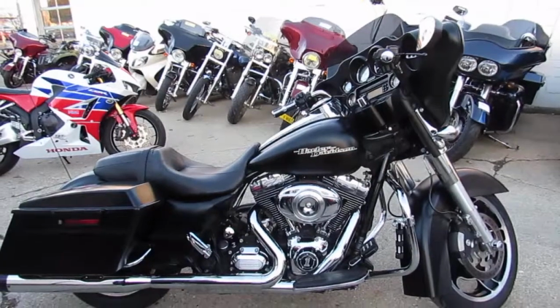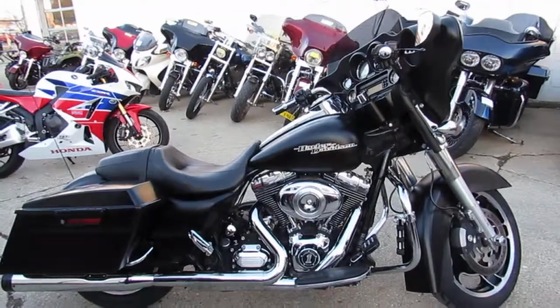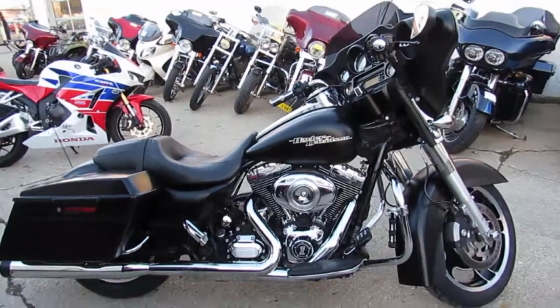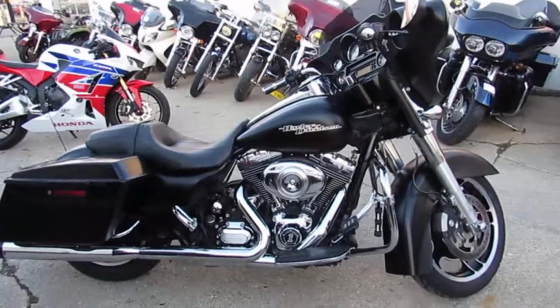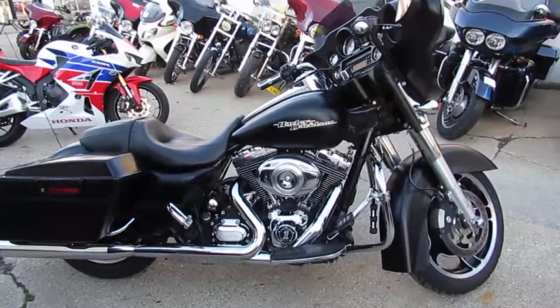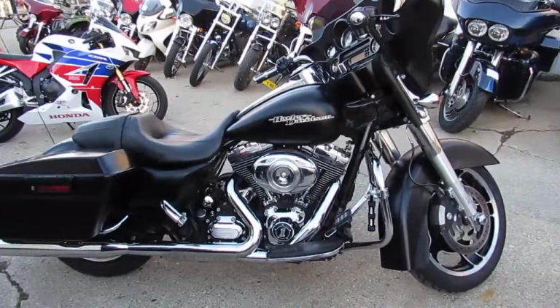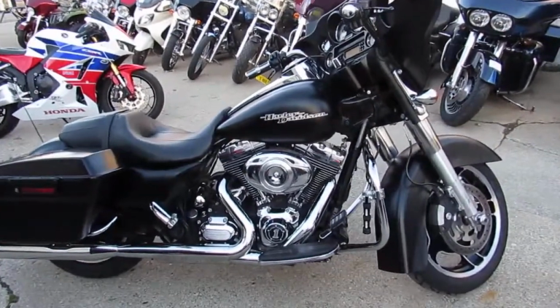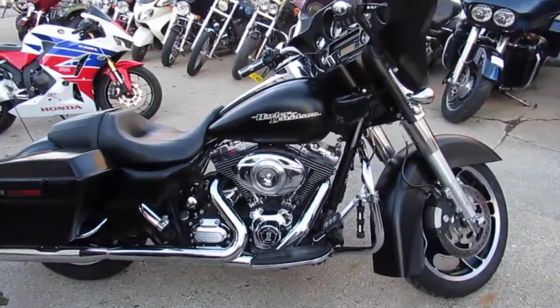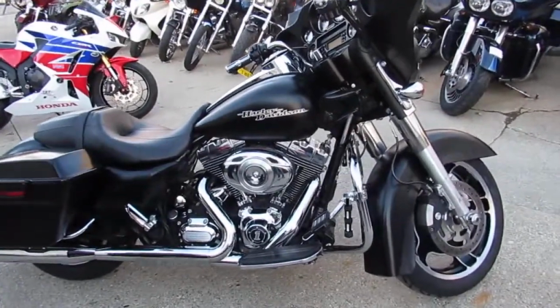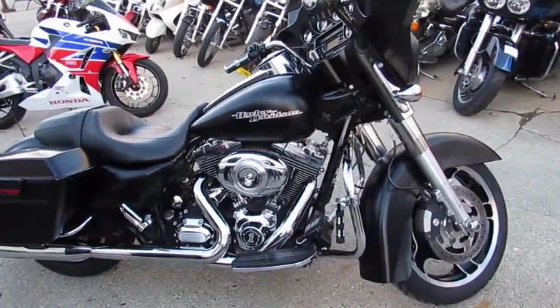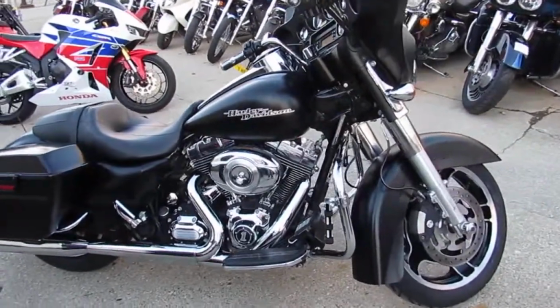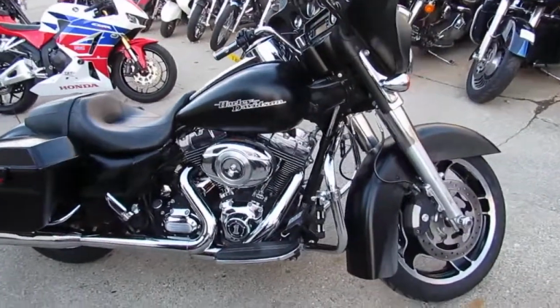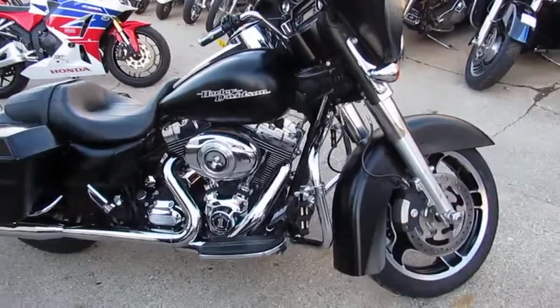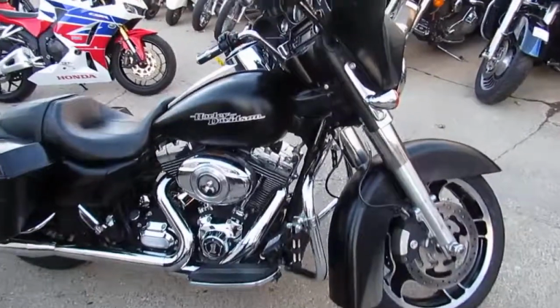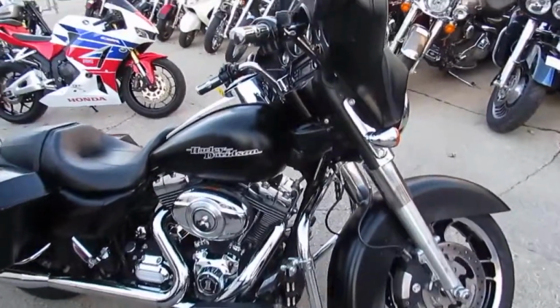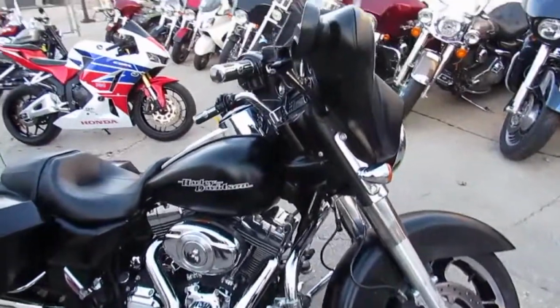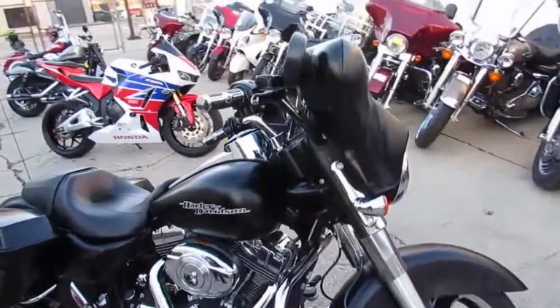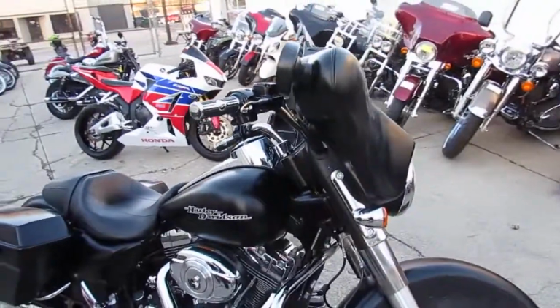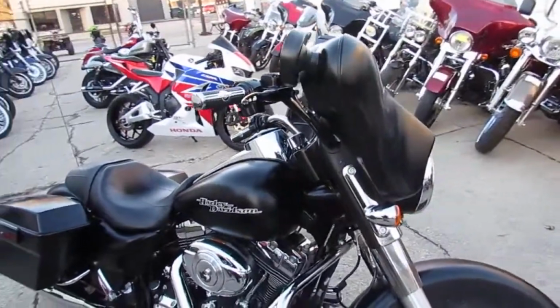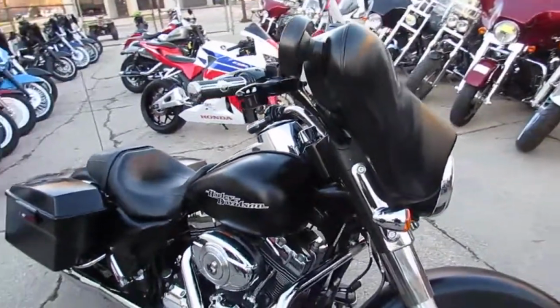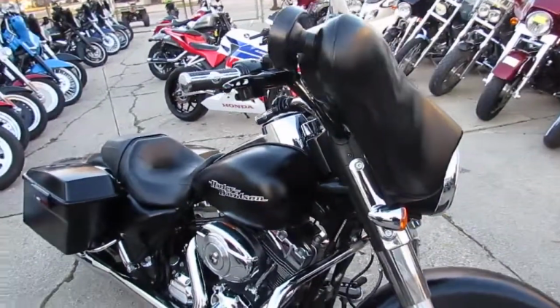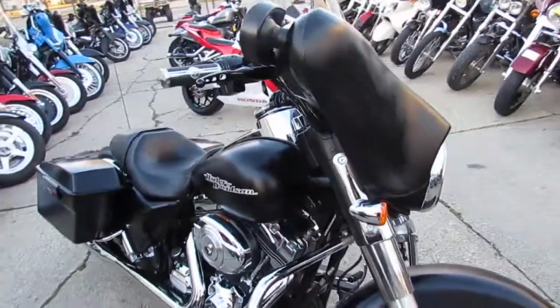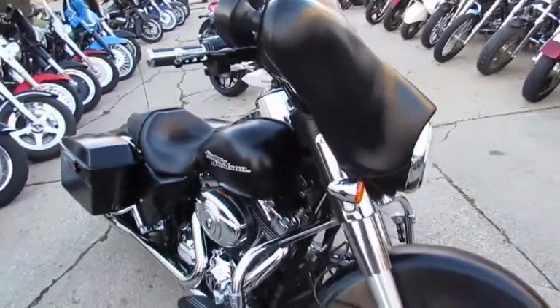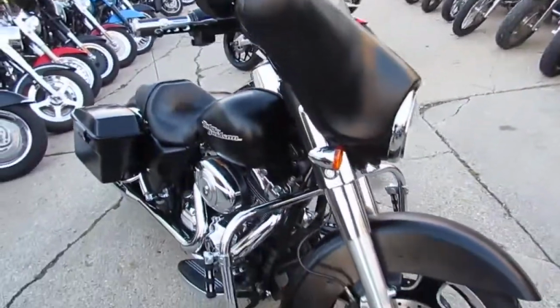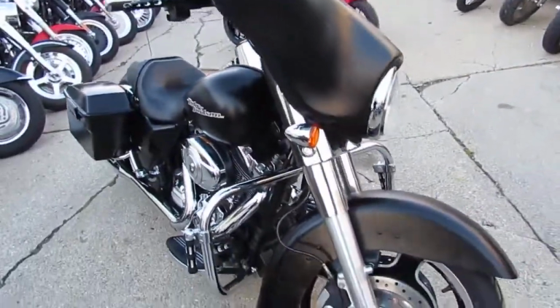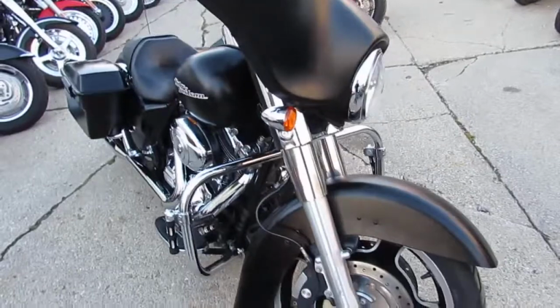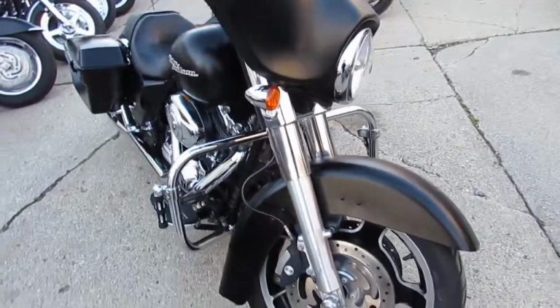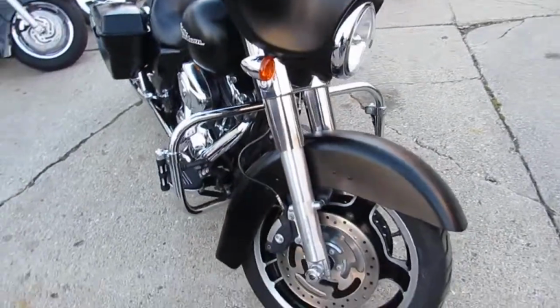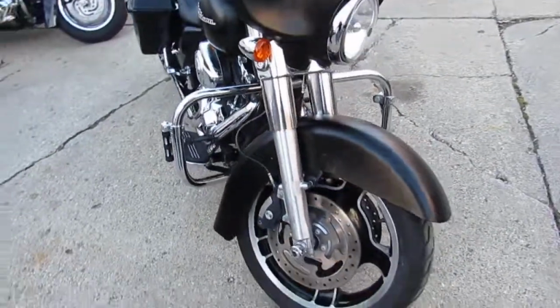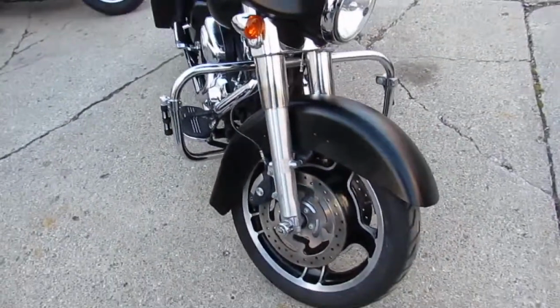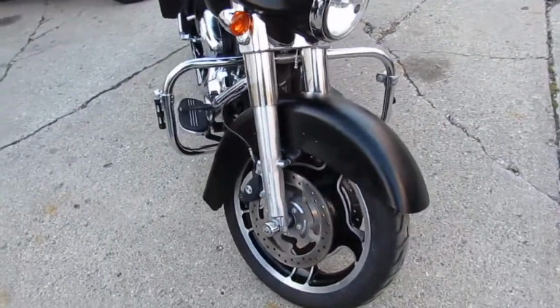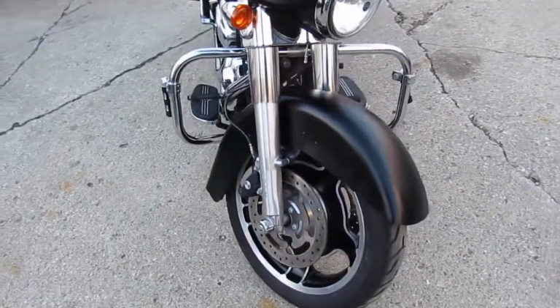Hey guys, it's Andrew and Aaron at Approval Powersports. We're out here doing some videos on the used Harleys. Over 75 used Street Glides in the showroom for sale and we're adding more every day. Used Harley Davidson Headquarters.